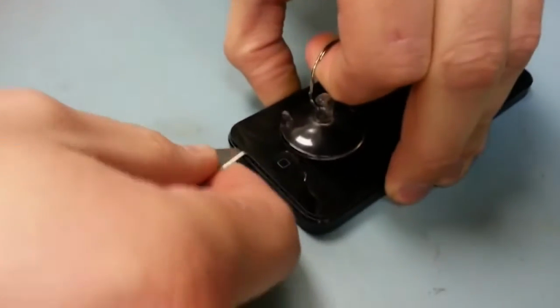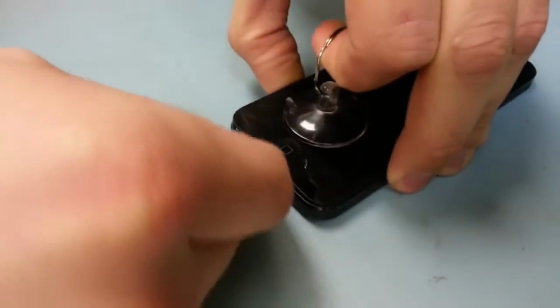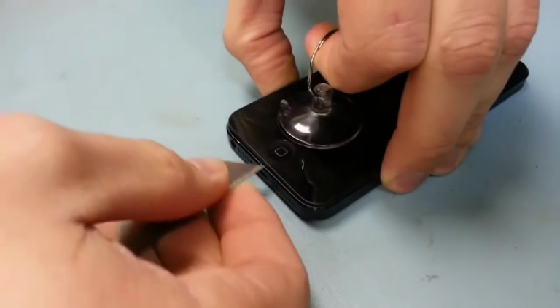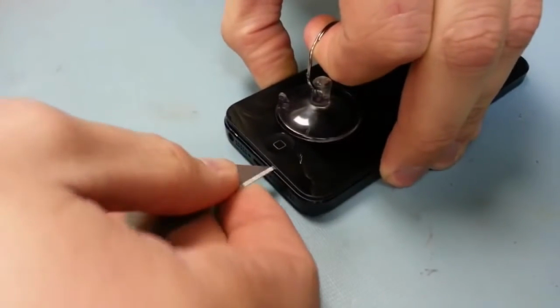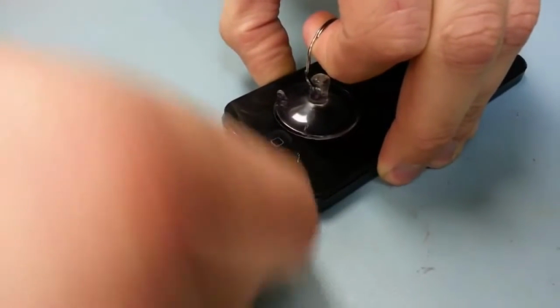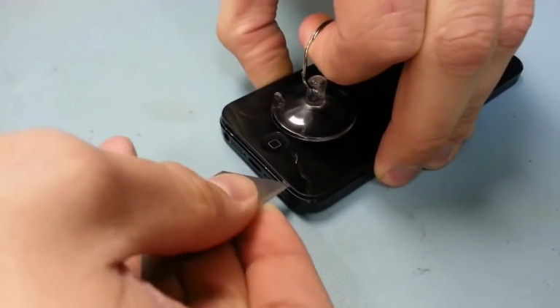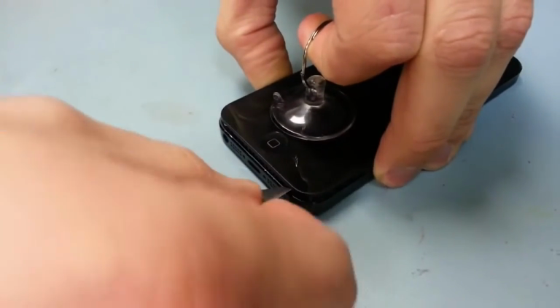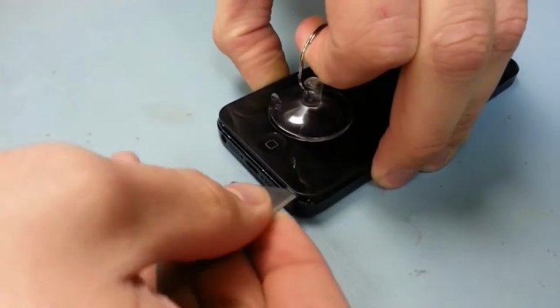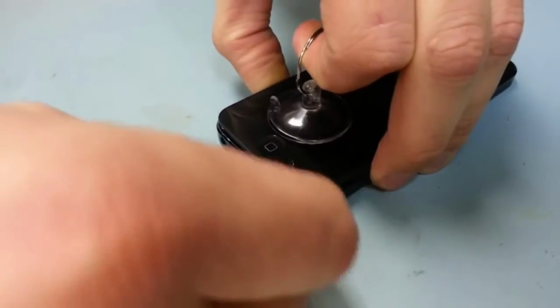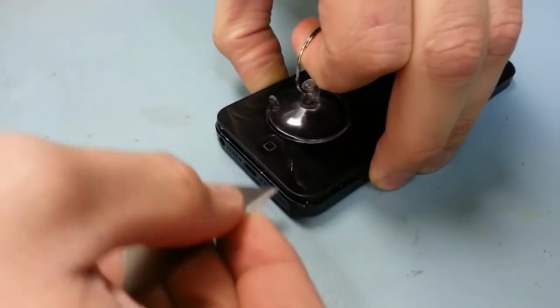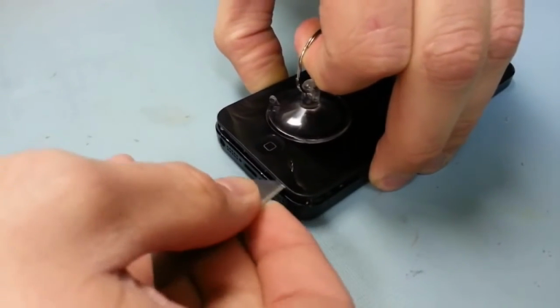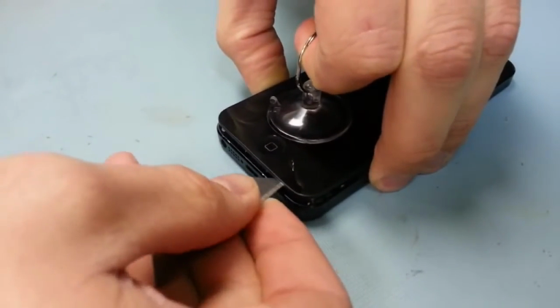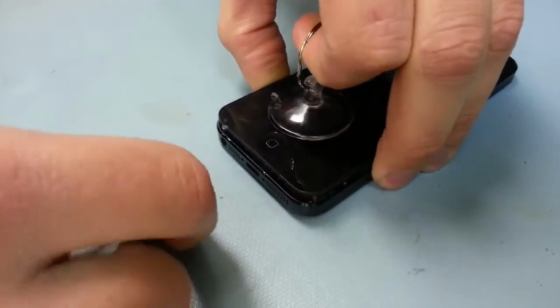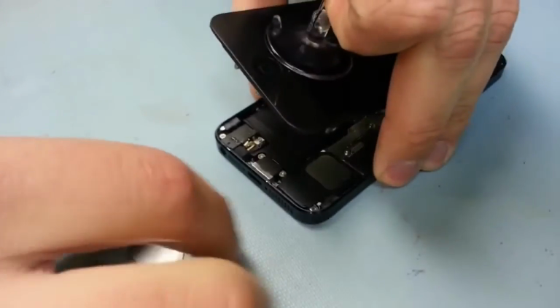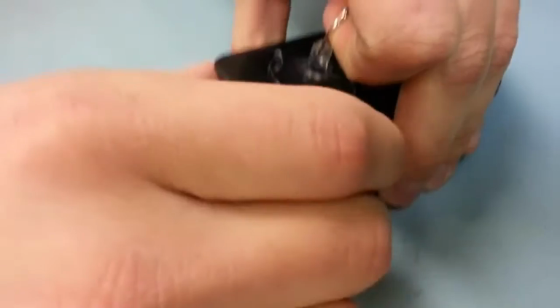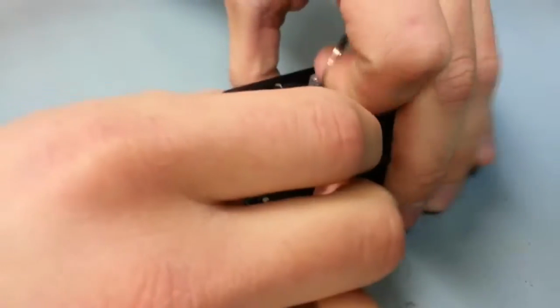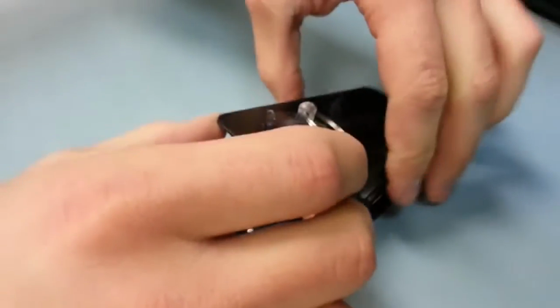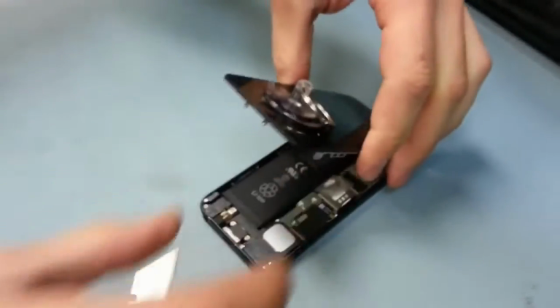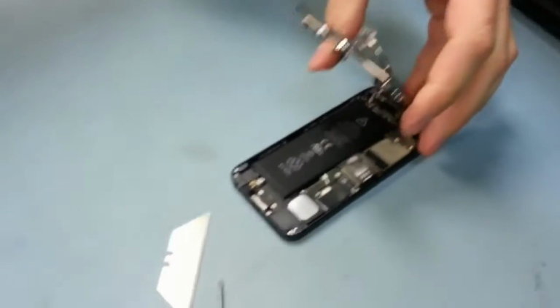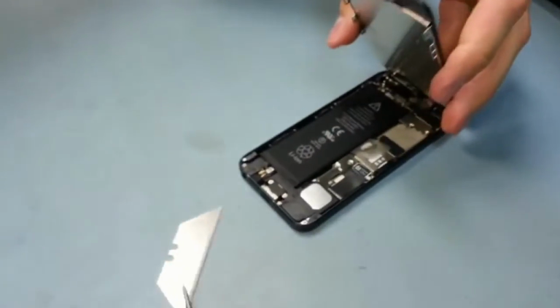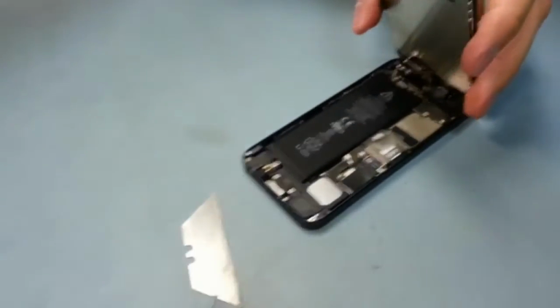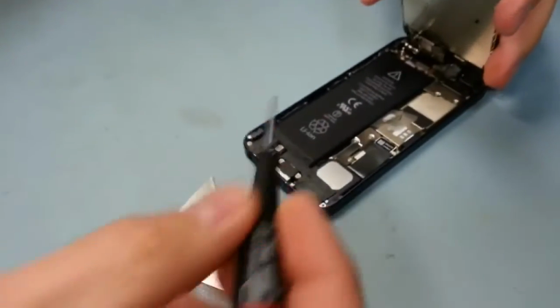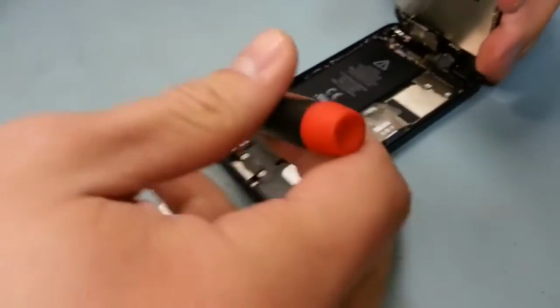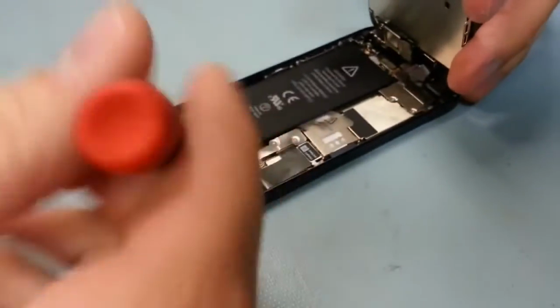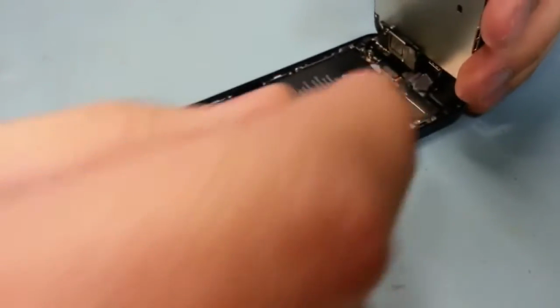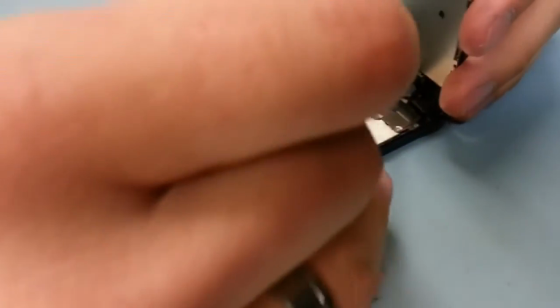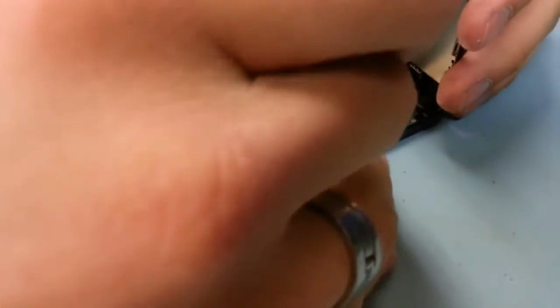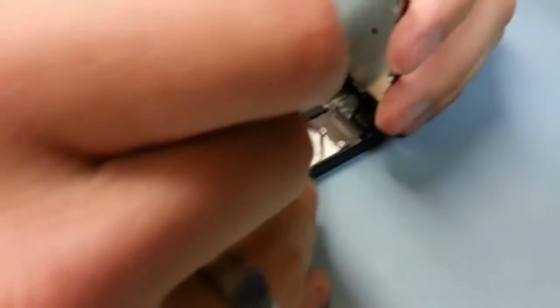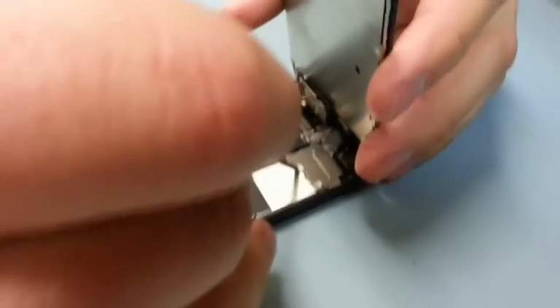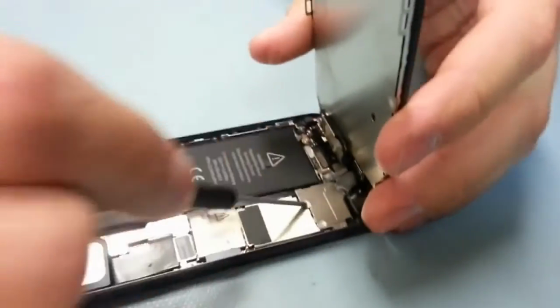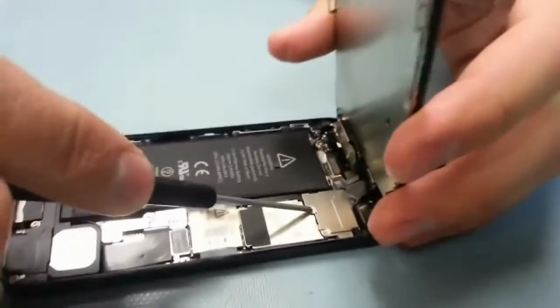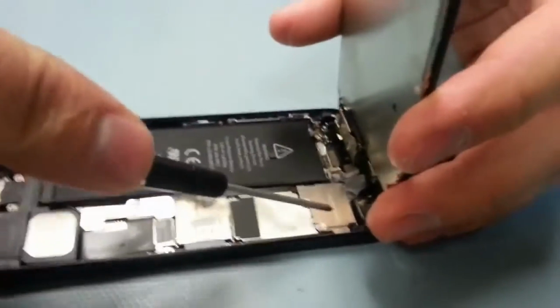In hindsight, I probably should use a plastic tool, so keep that in mind. There are ribbon cables up along the top, so be very careful when you're pulling it away, because if you damage those ribbon cables — especially on your new screen — you'll have some problems.